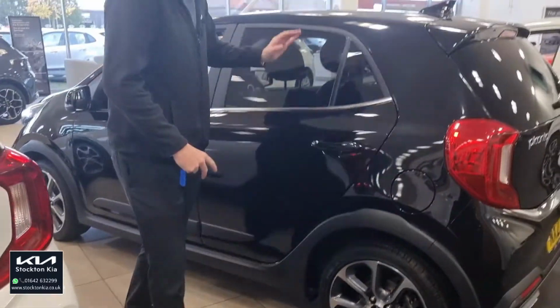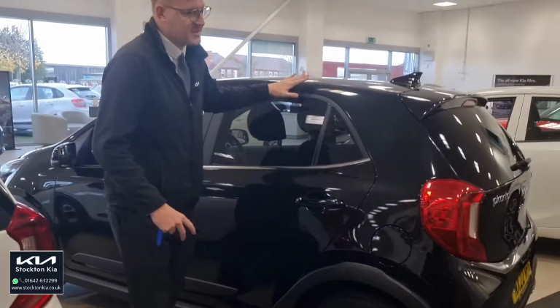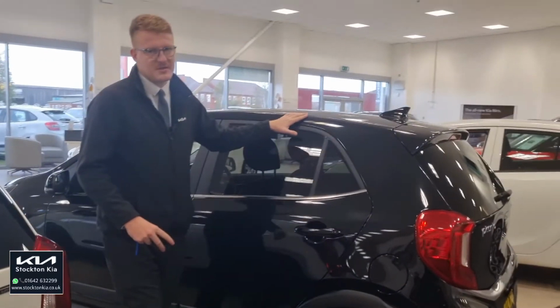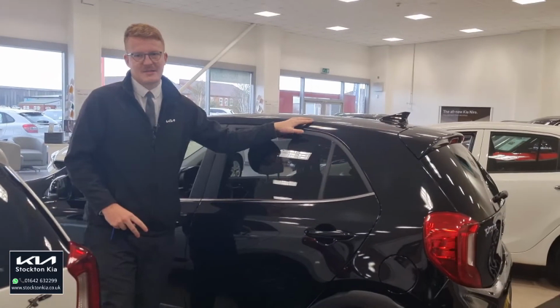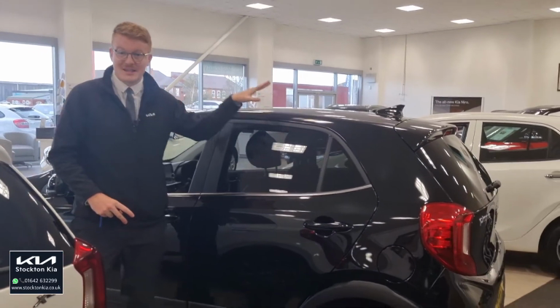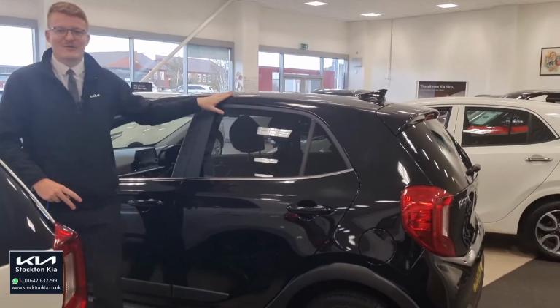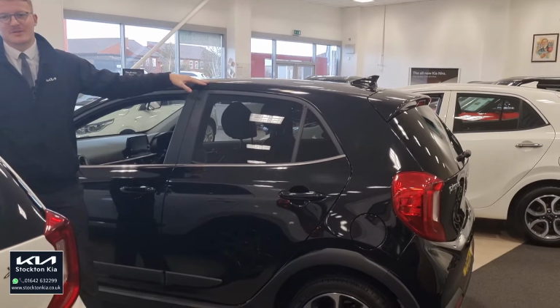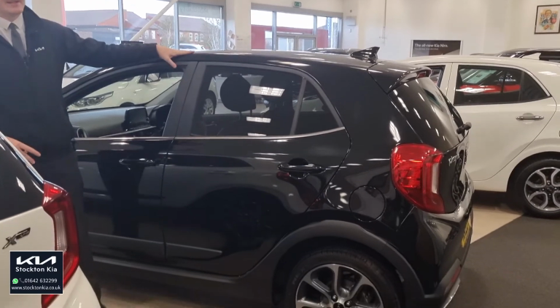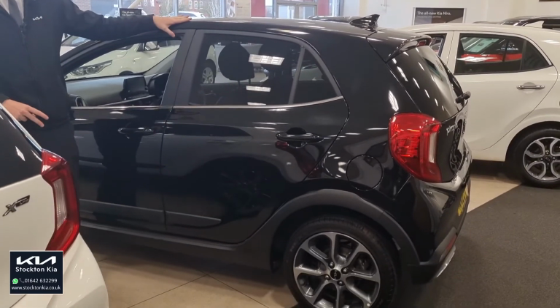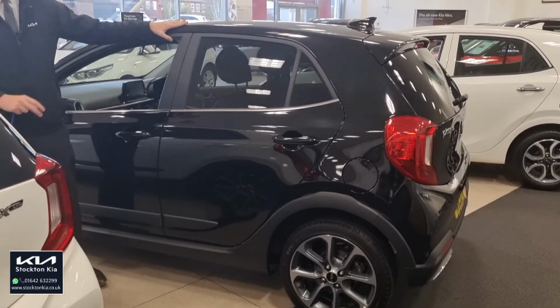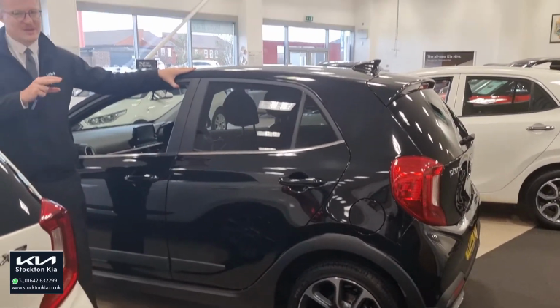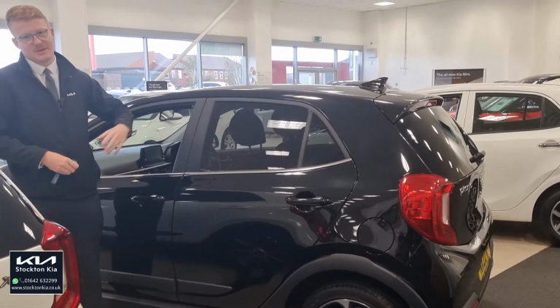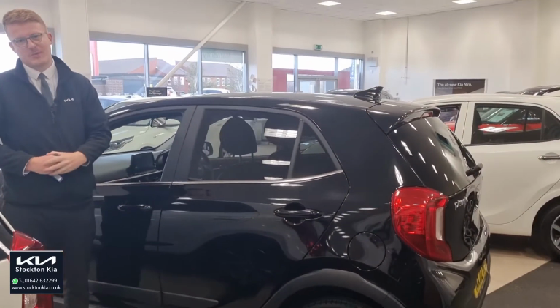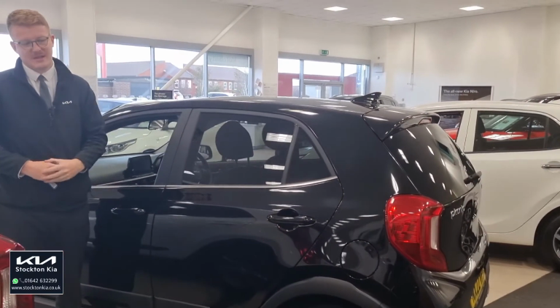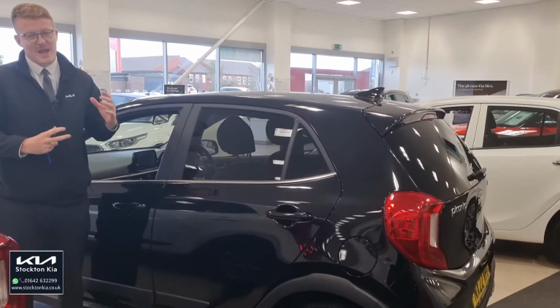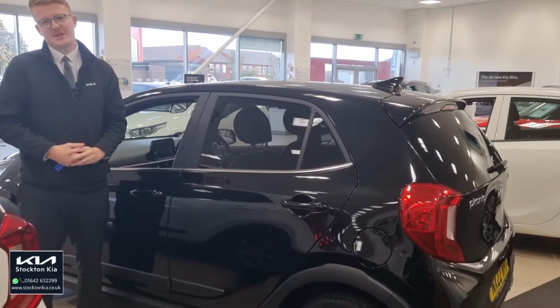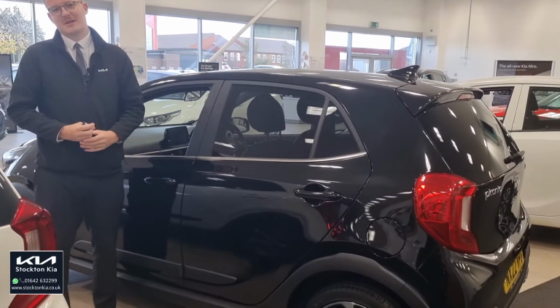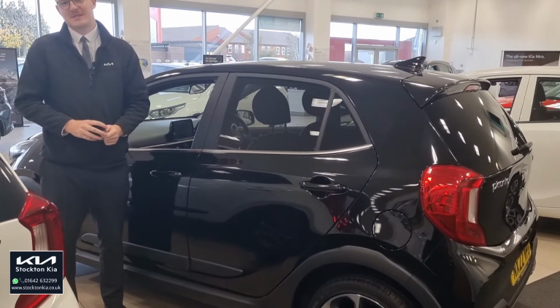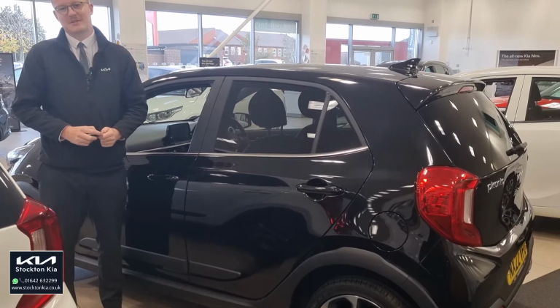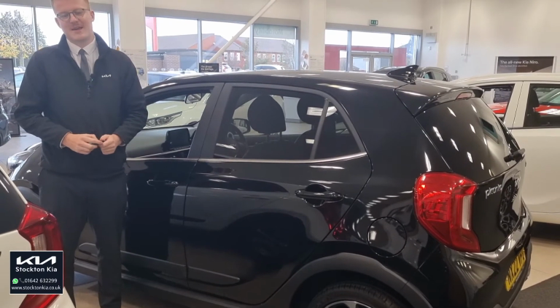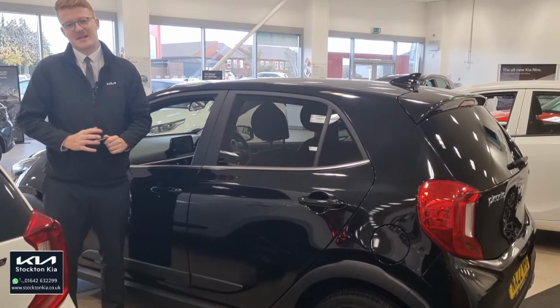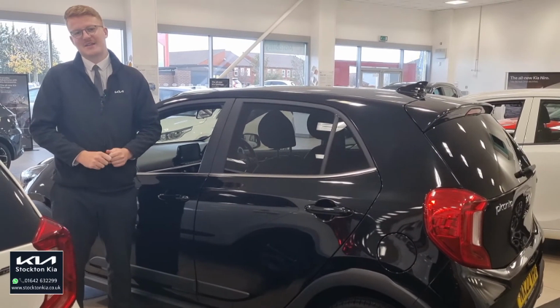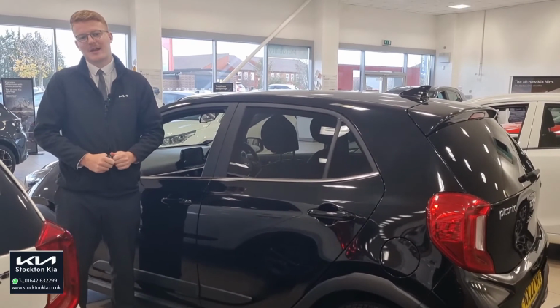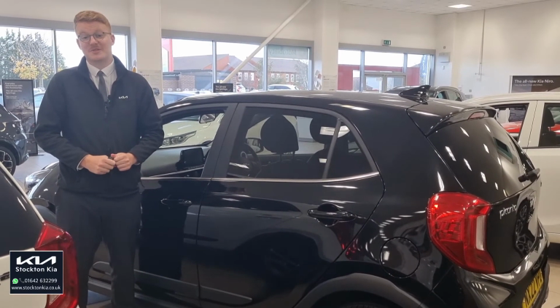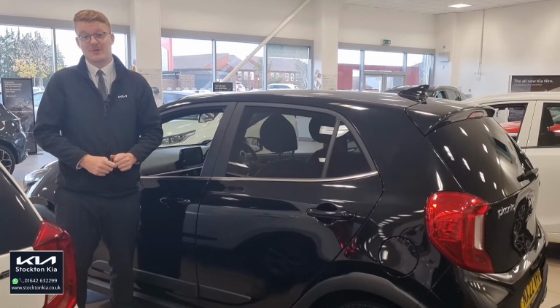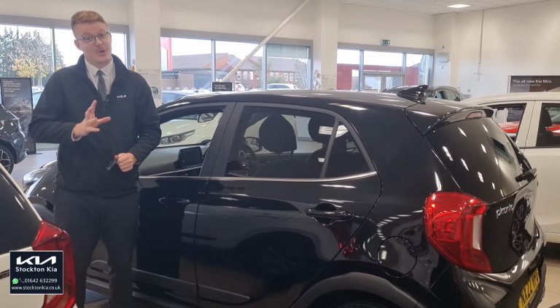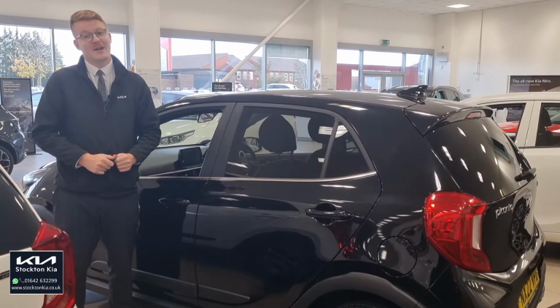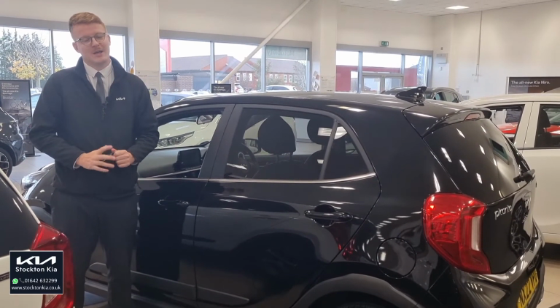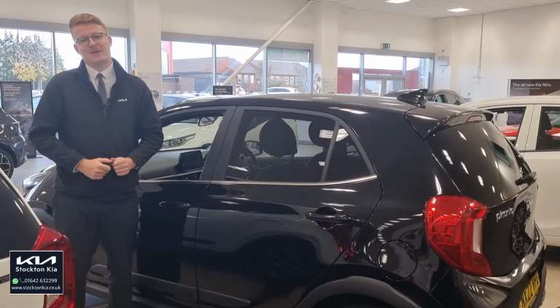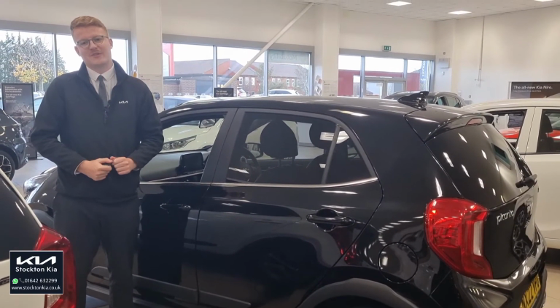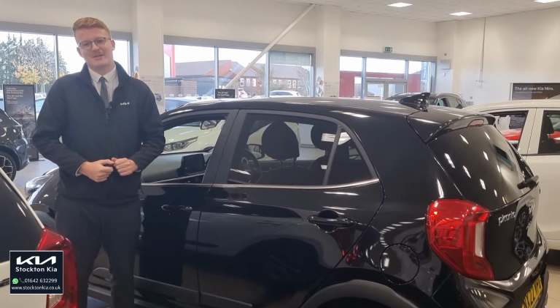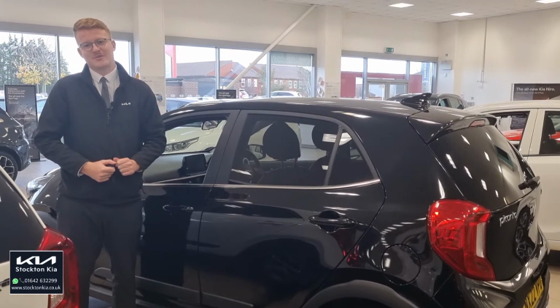There are many finance options on this Picanto — it's one of our own vehicles with less than 10,000 miles on a 2022 plate. For more information, get in contact with us here at Stockton Kia — our sales executives will be more than happy to assist with your enquiry. Do bear in mind we also offer delivery up and down the country.